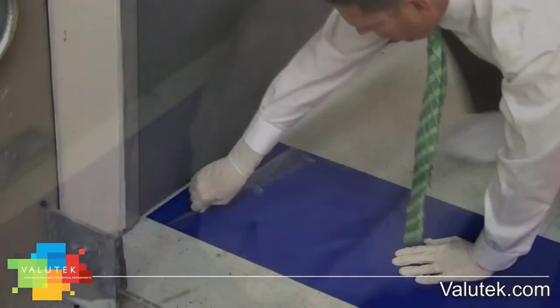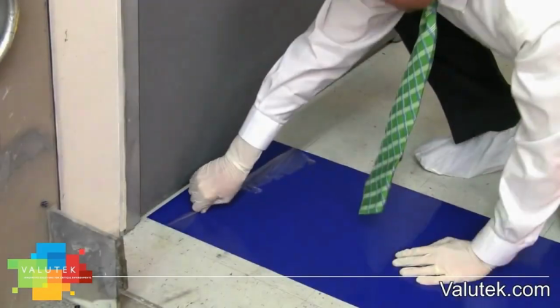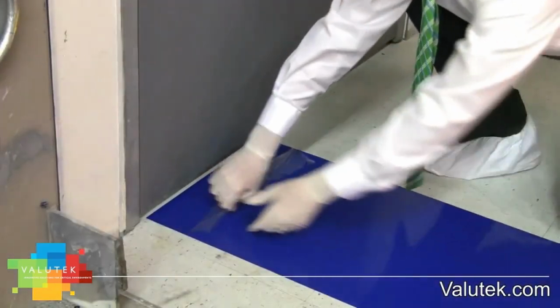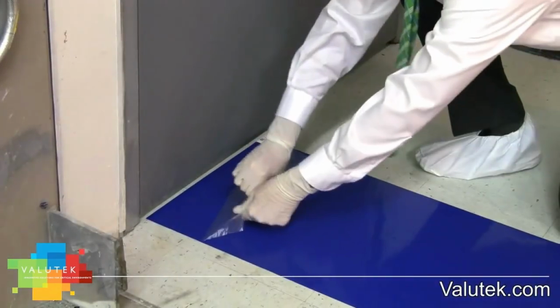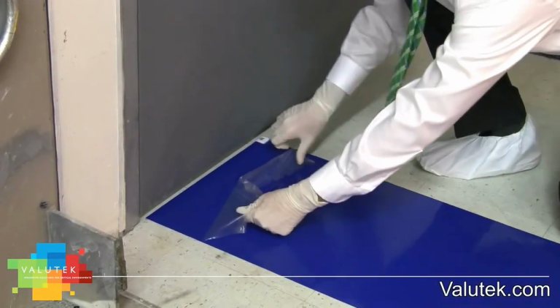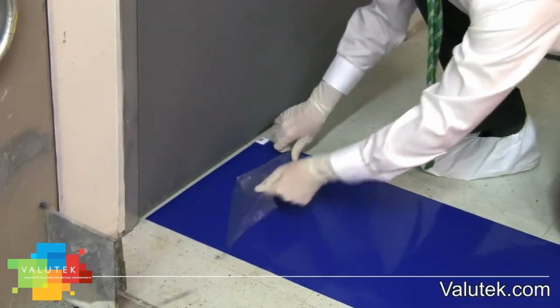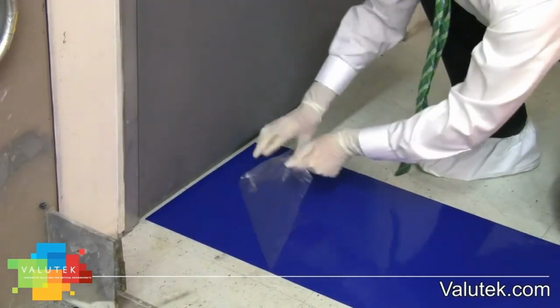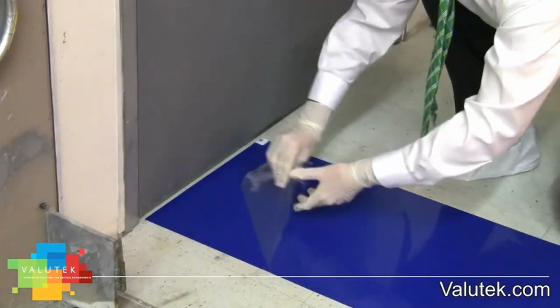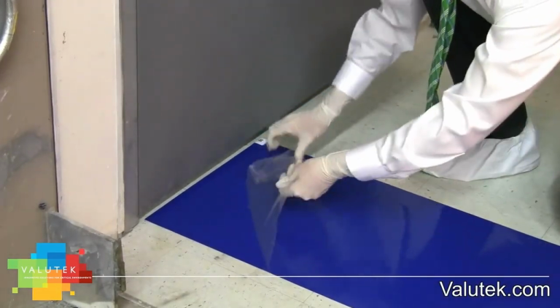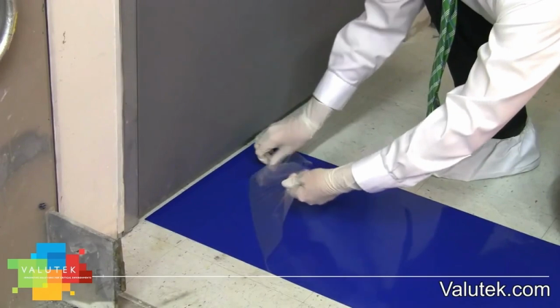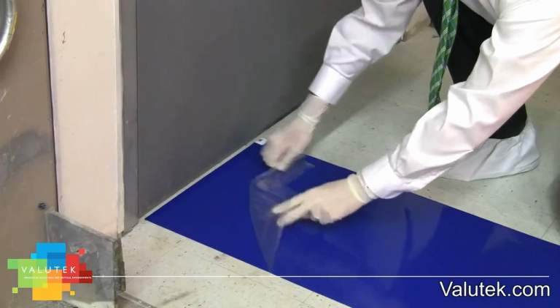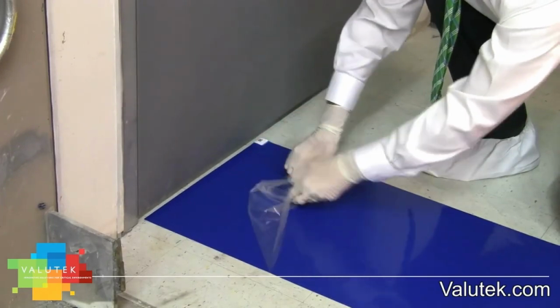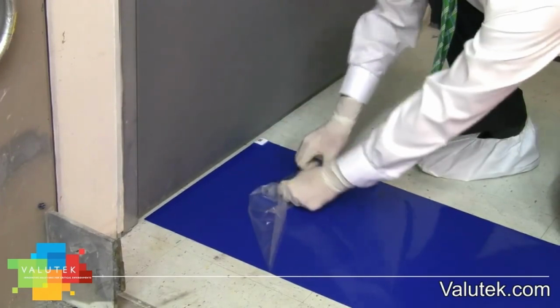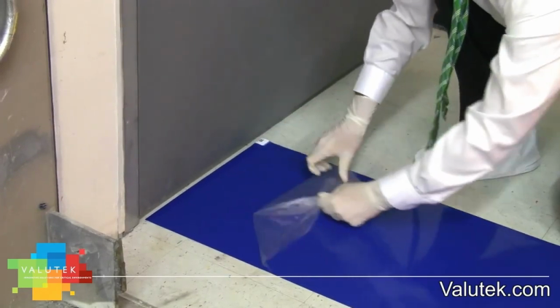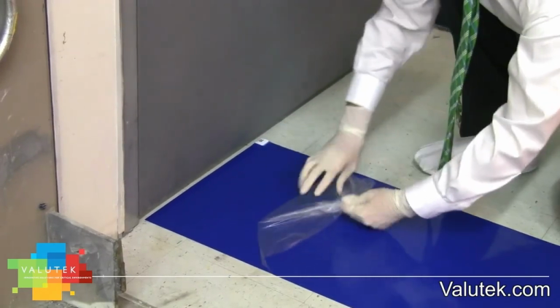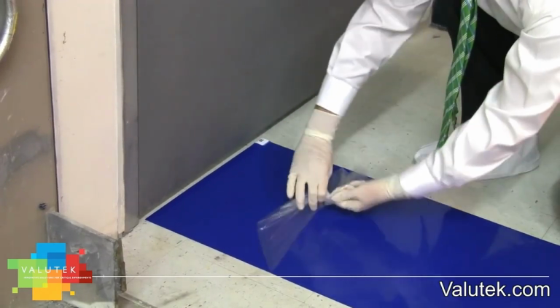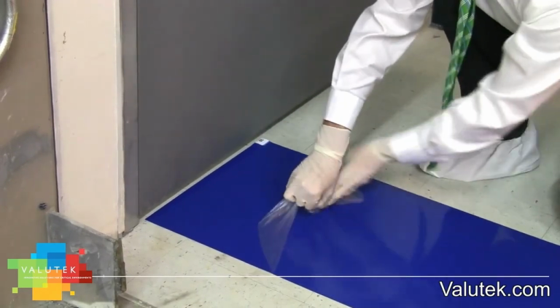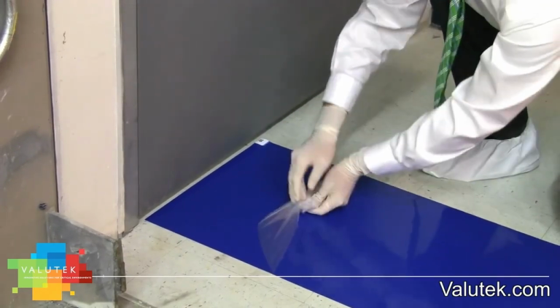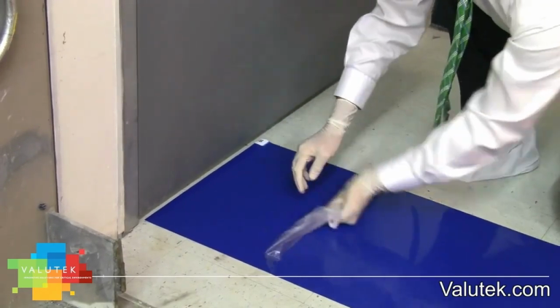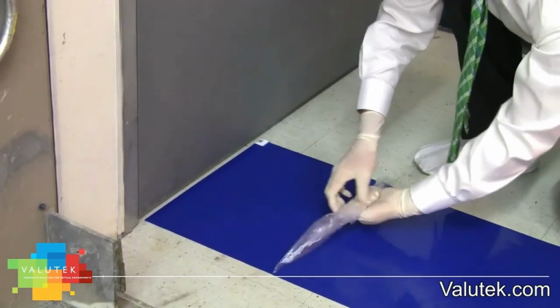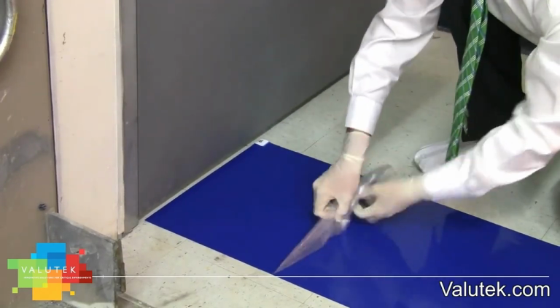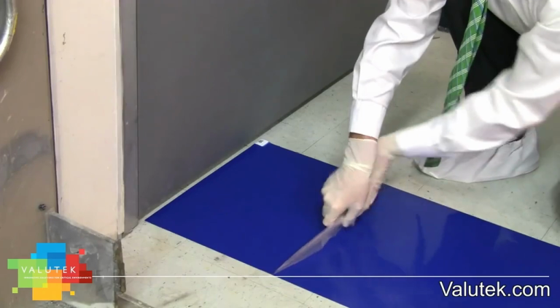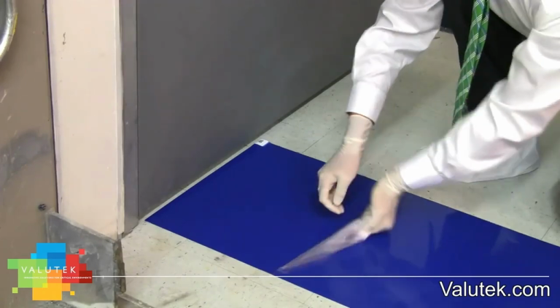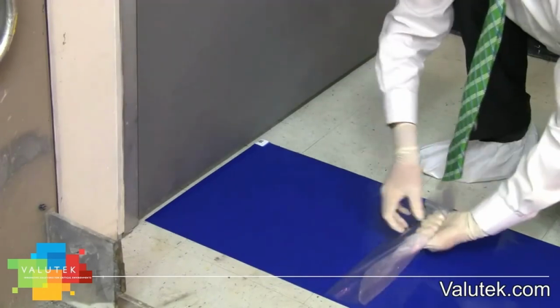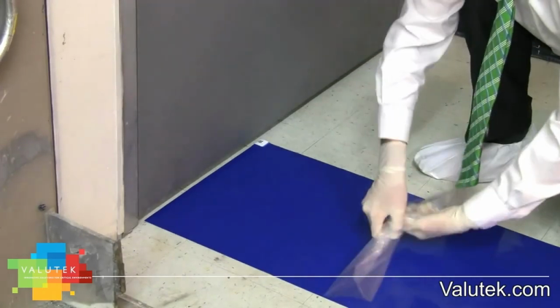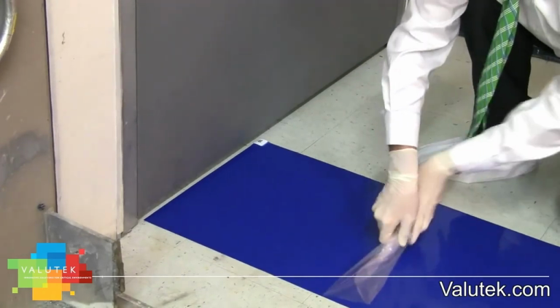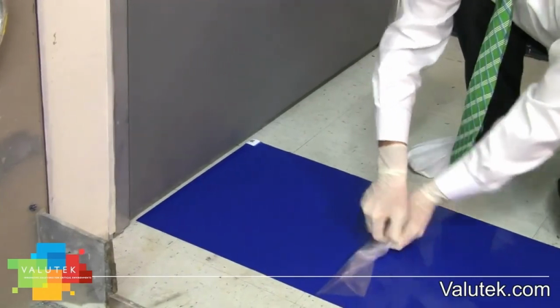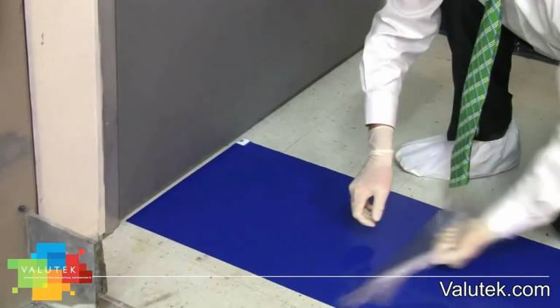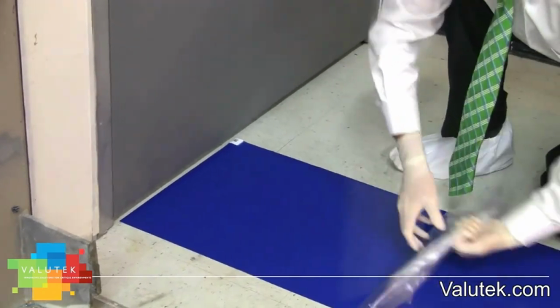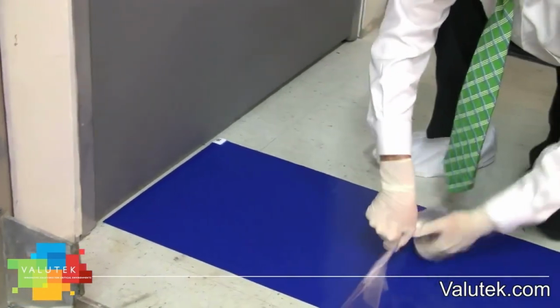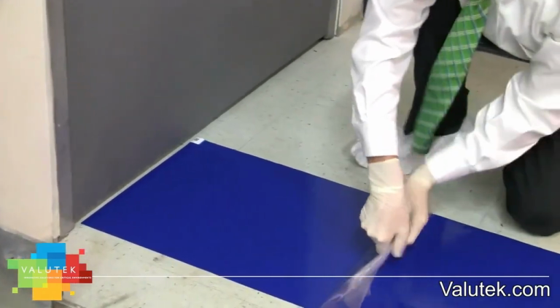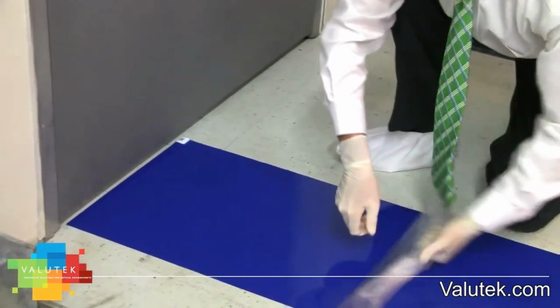Do not tile mats. Tiling is the term used when placing two smaller mats side by side to make the mat area wide enough to fit the entrance width. This is wasteful and creates a space between the mats where contaminants can harbor.